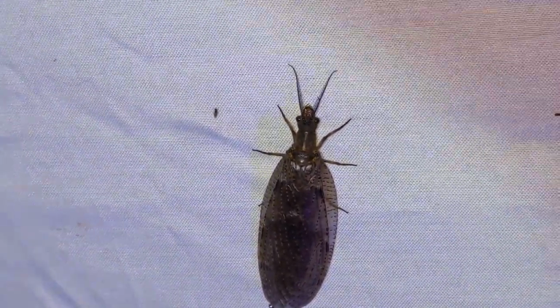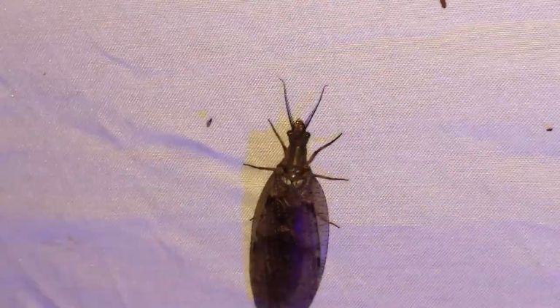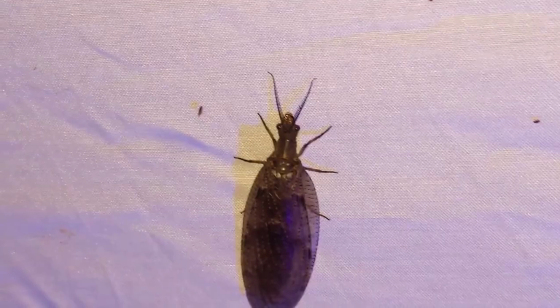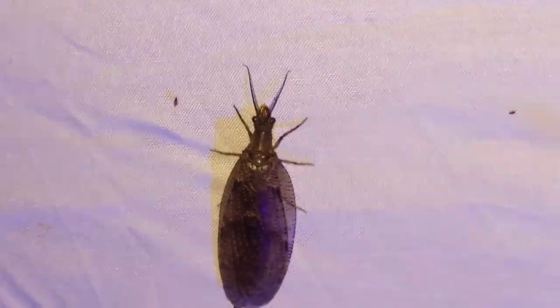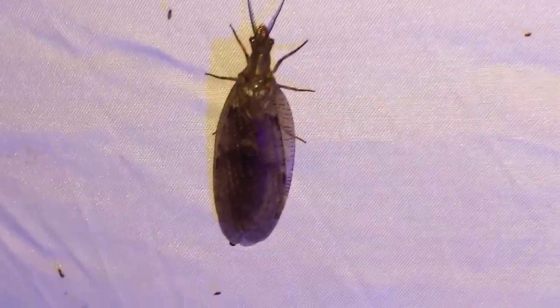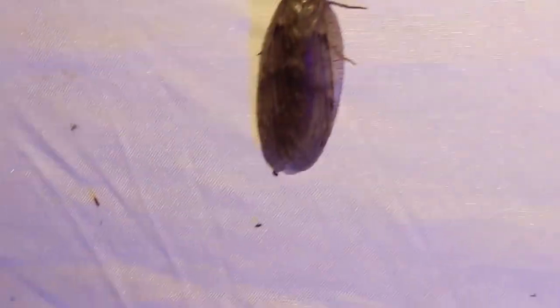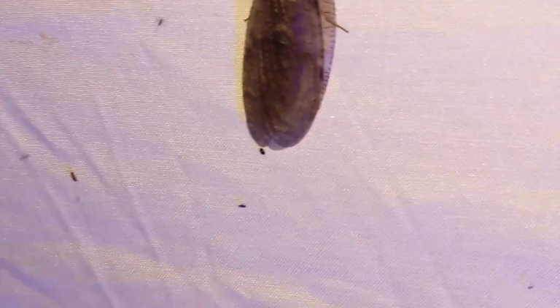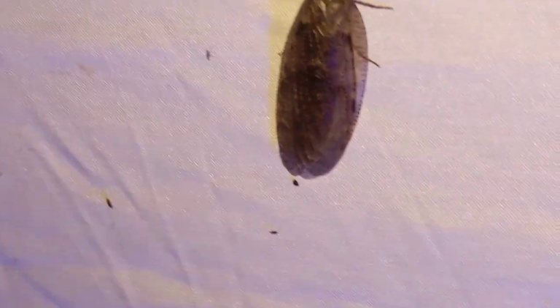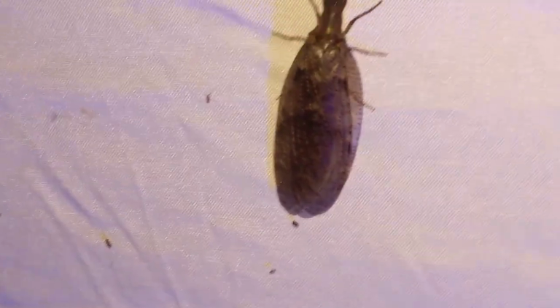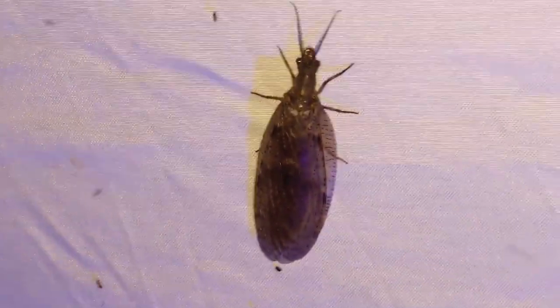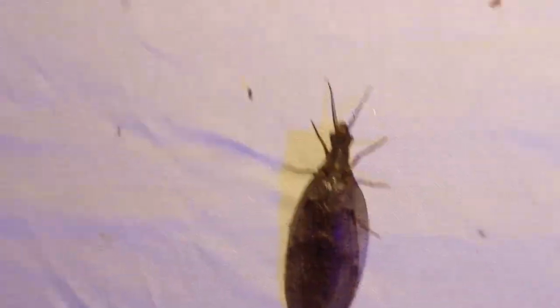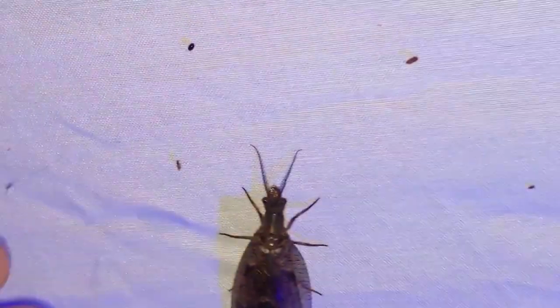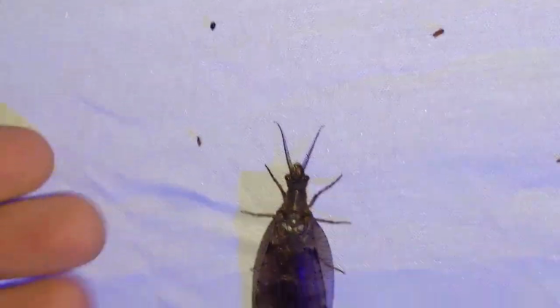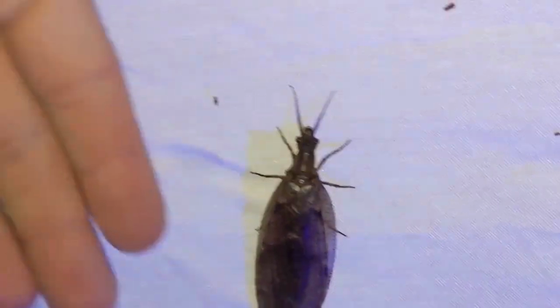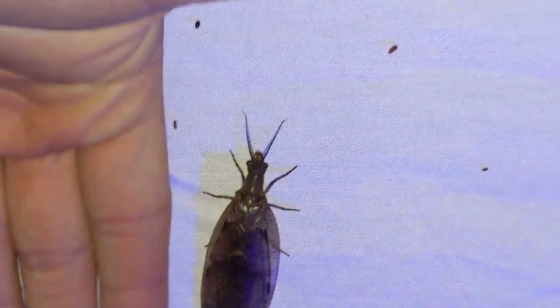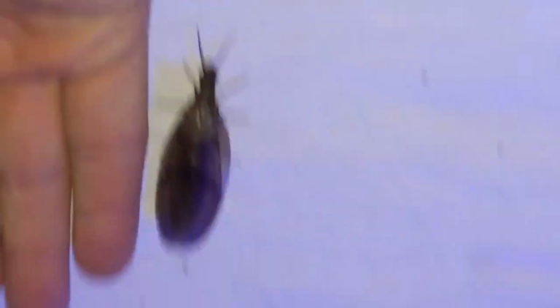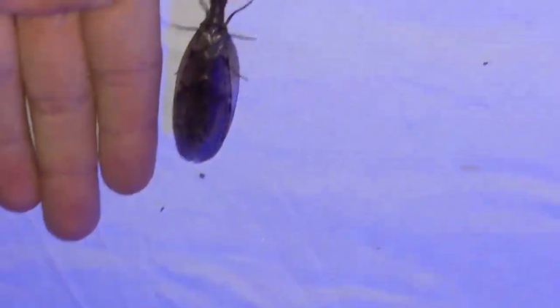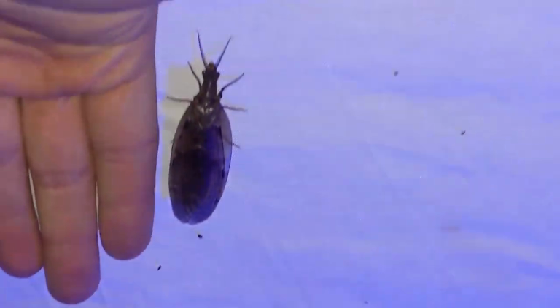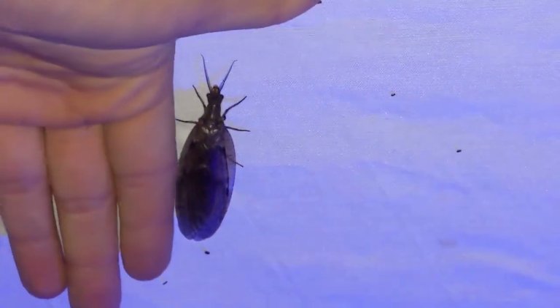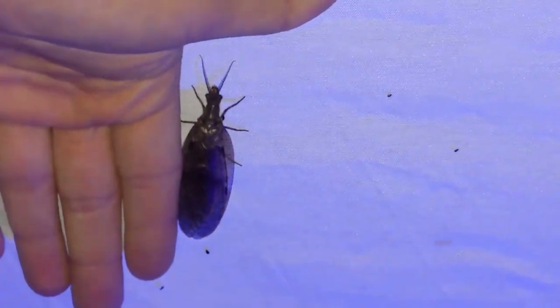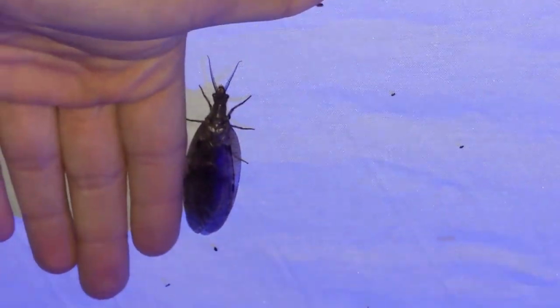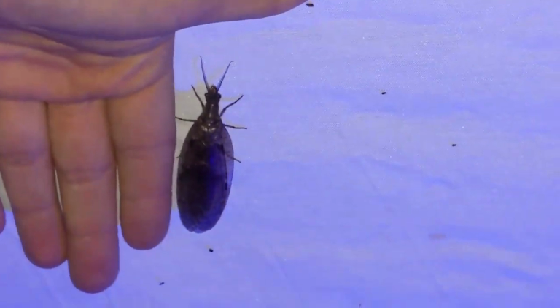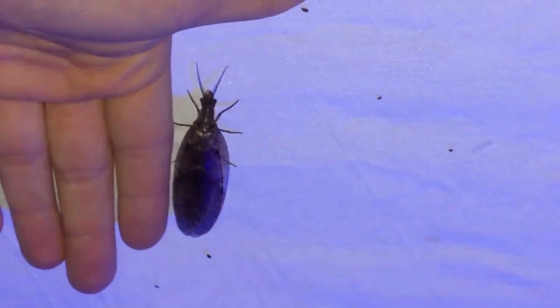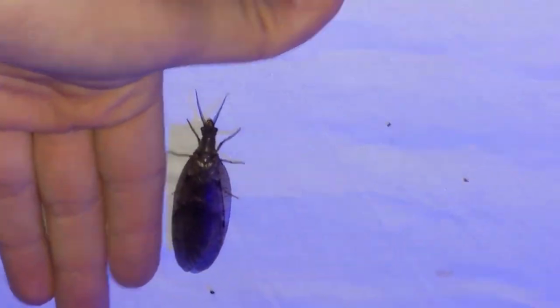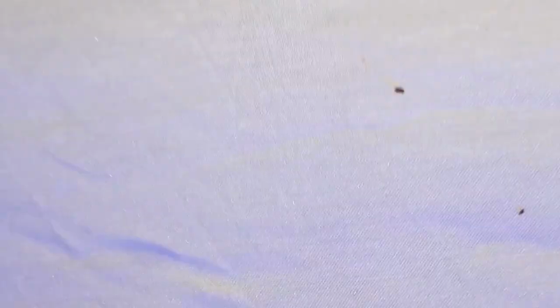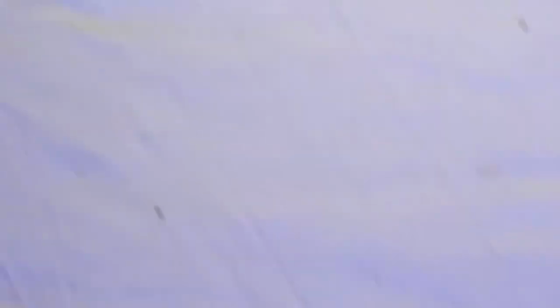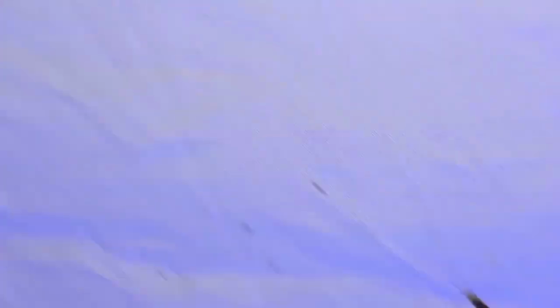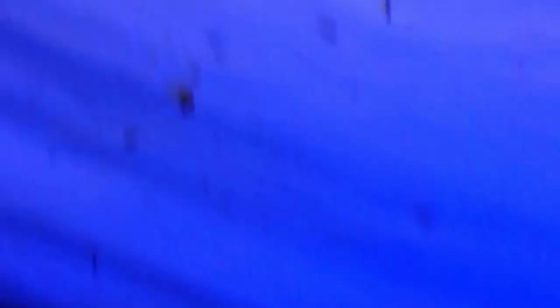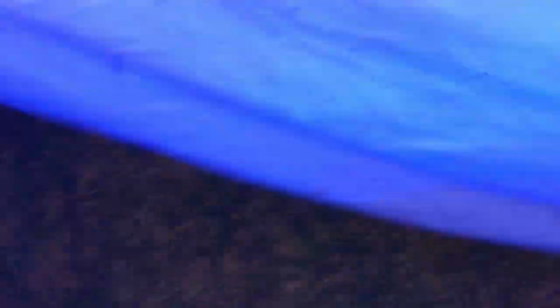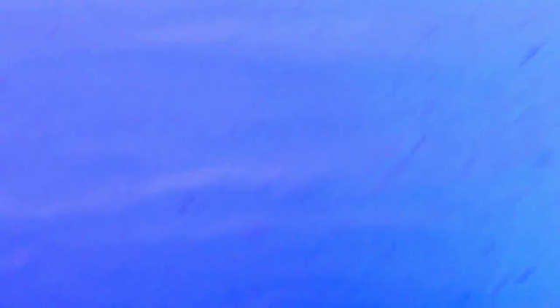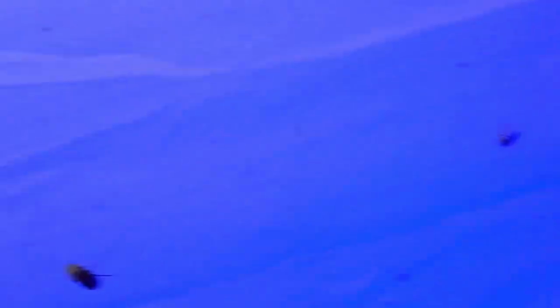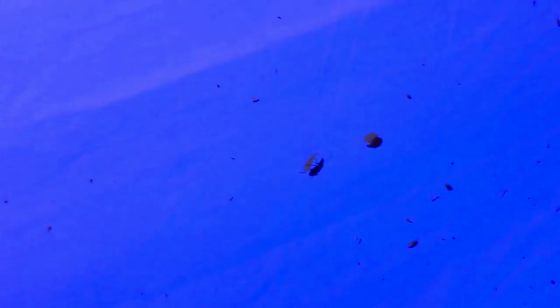Just to give you an idea of how big these guys are, I'm going to put my hand up next to it. You can see it's about the size of my finger — so about two or three inches. And she just flew onto me!